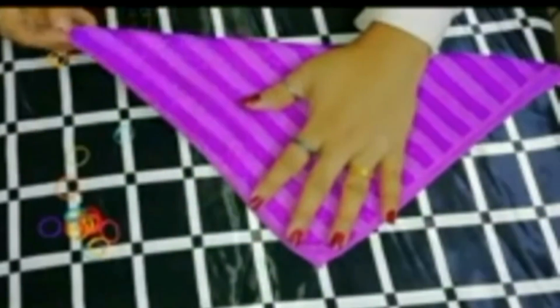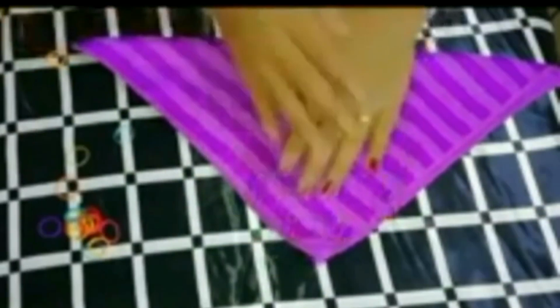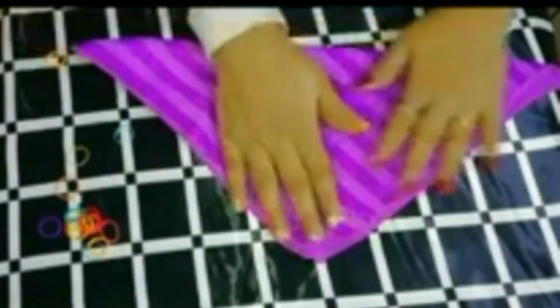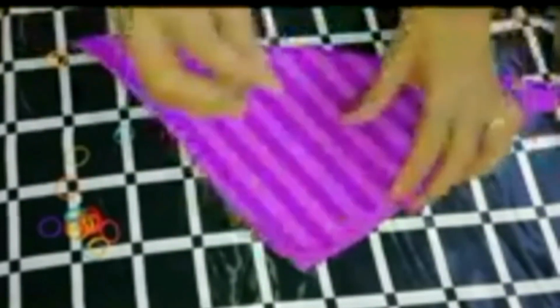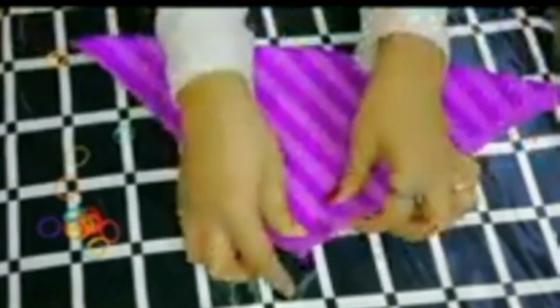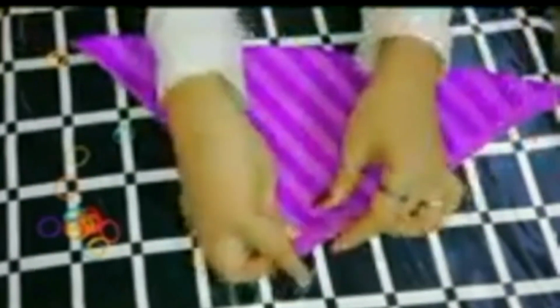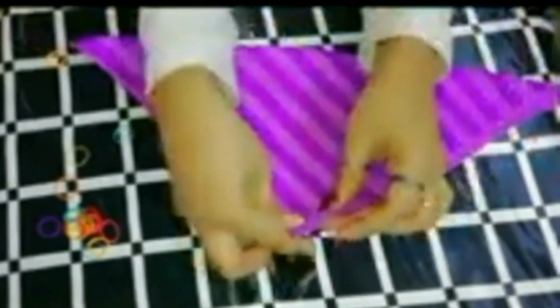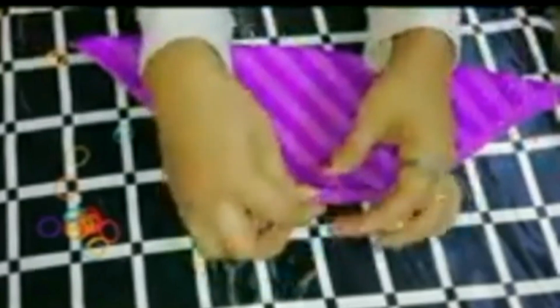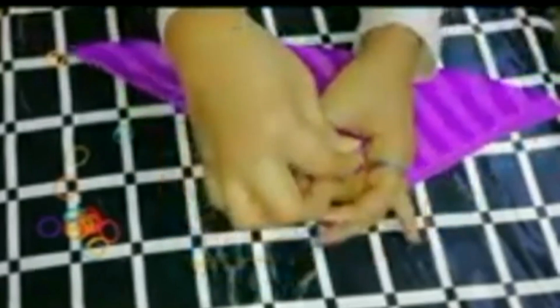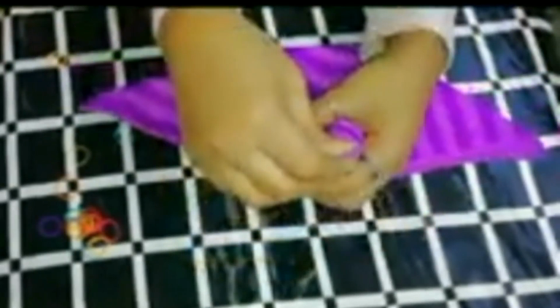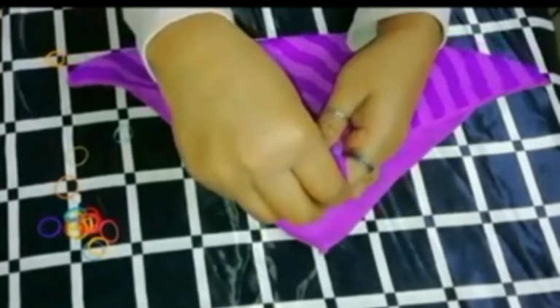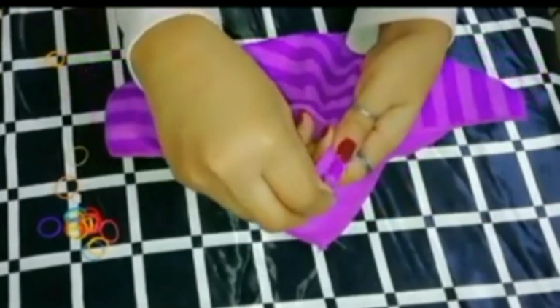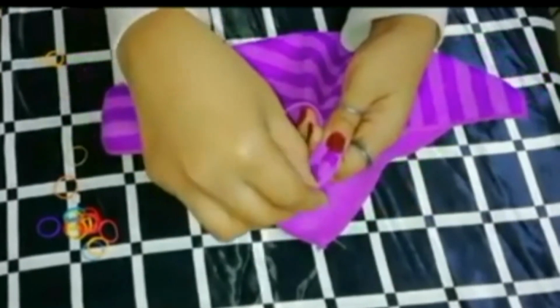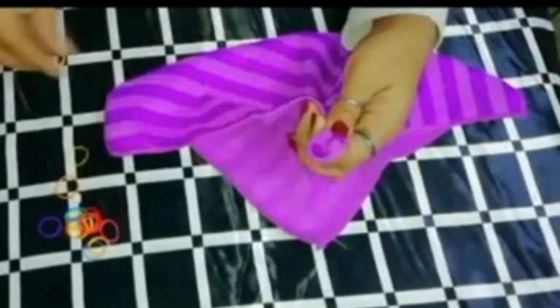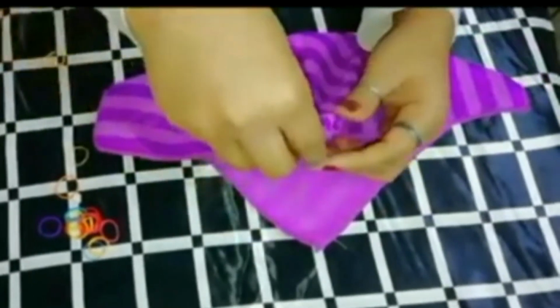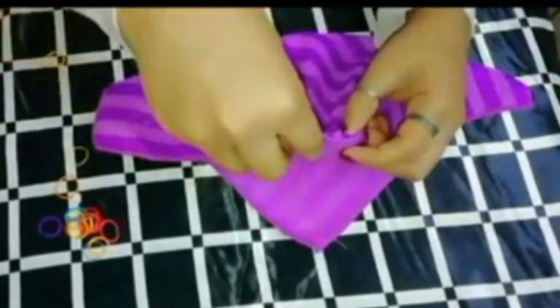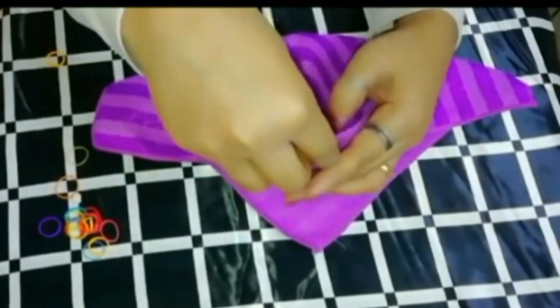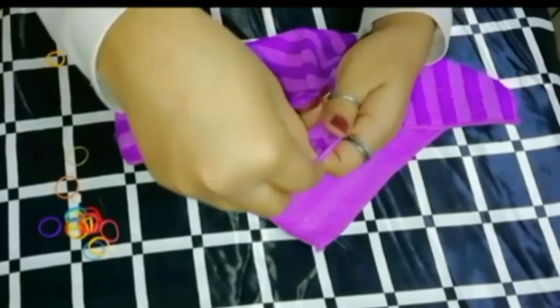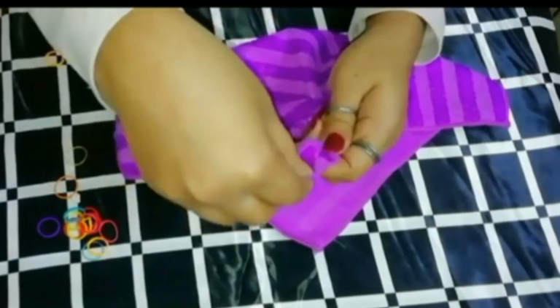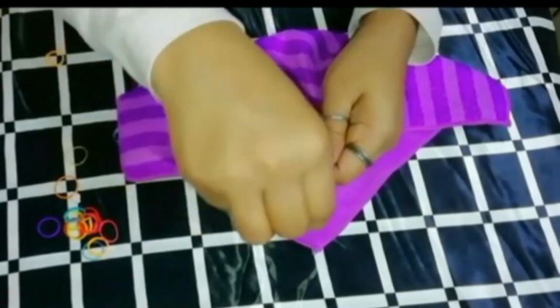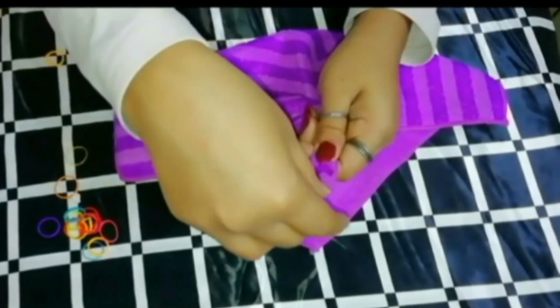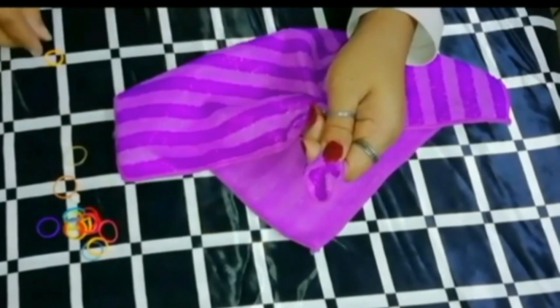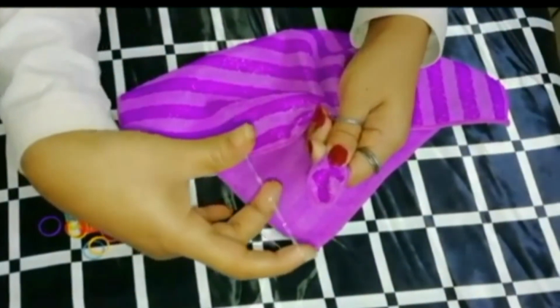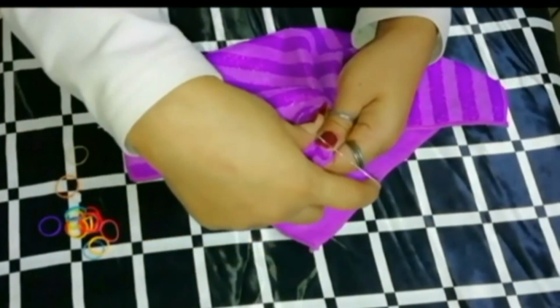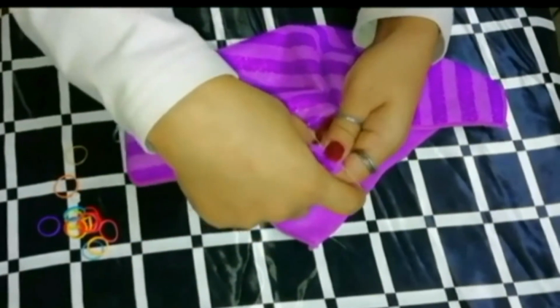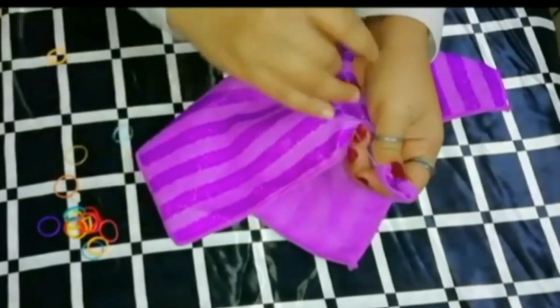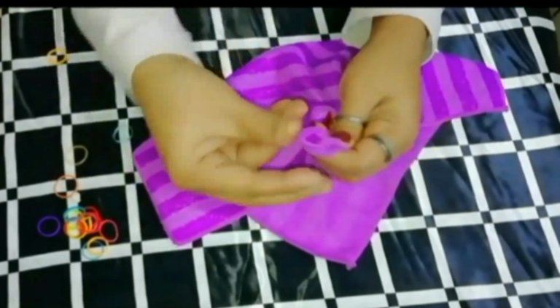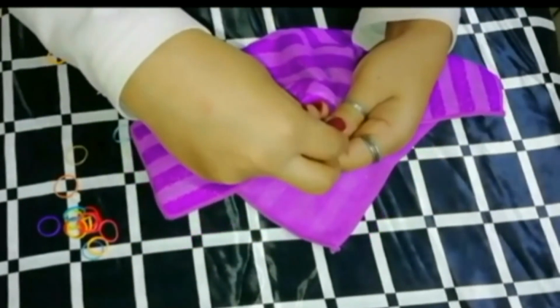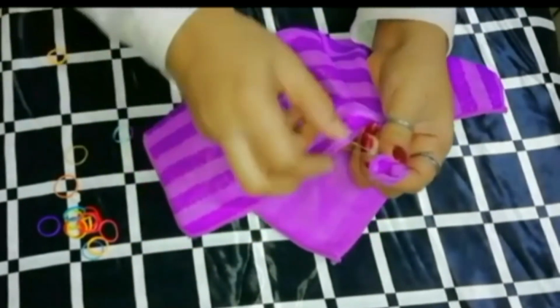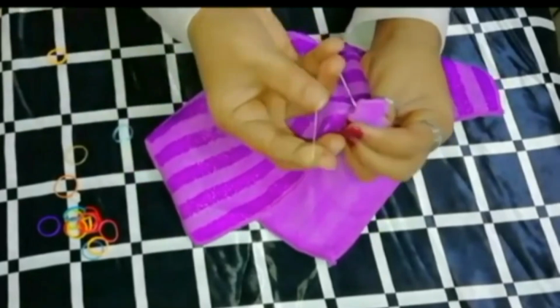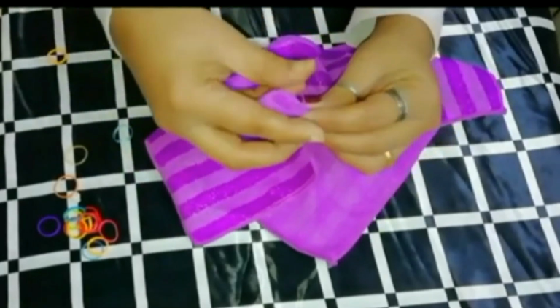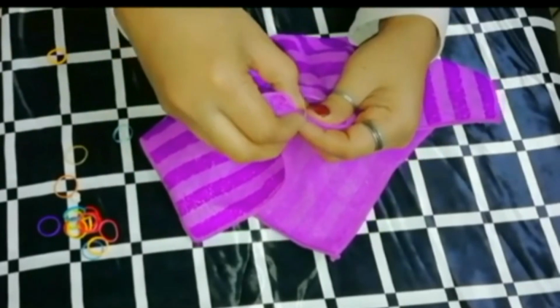Let's take a towel to make a towel. I'll put a towel on this side. I'll put a corner on this side. Then I'll put a rubber band on this side — it will be the corner and corner.